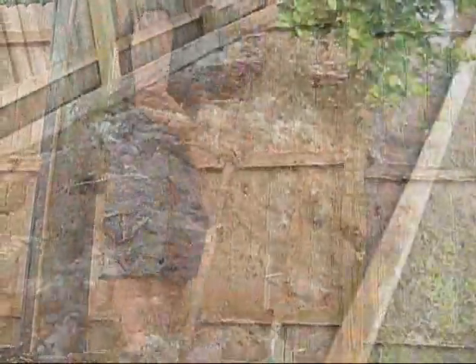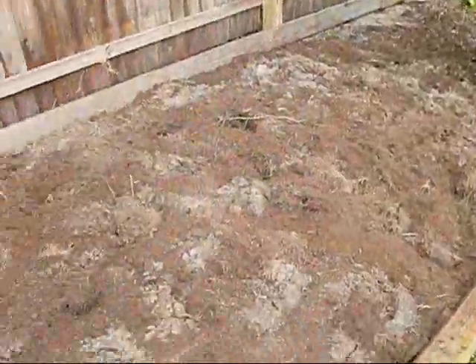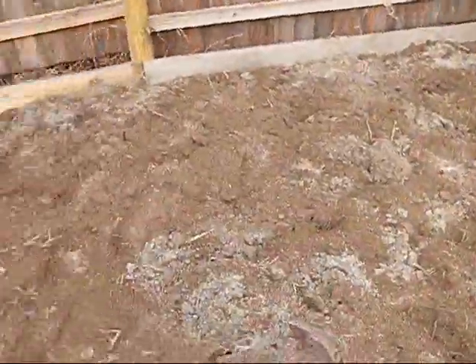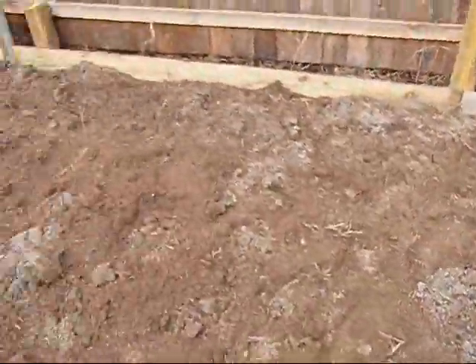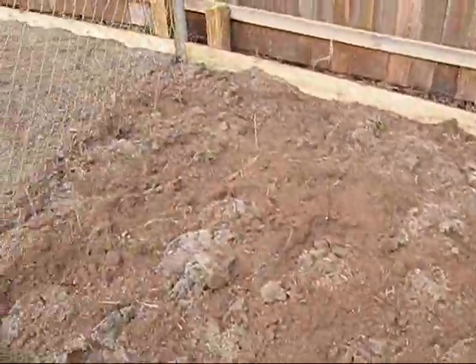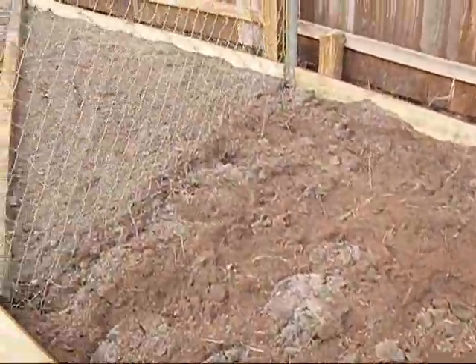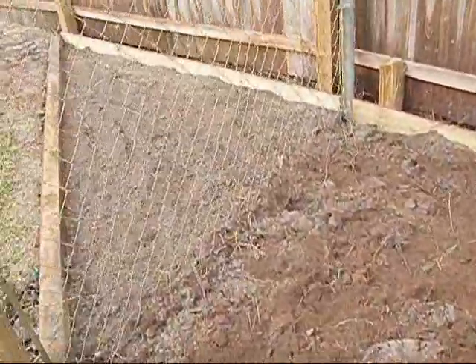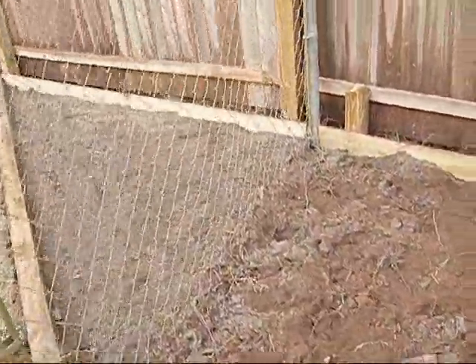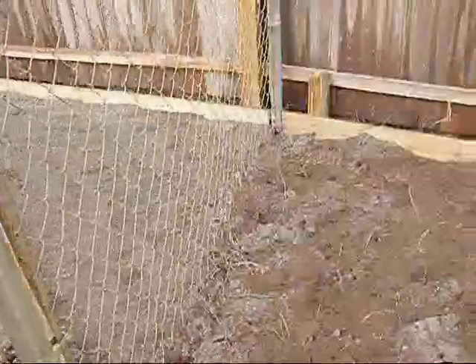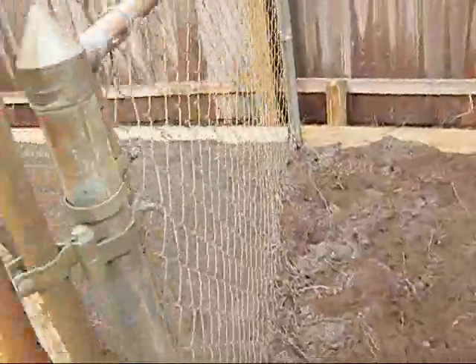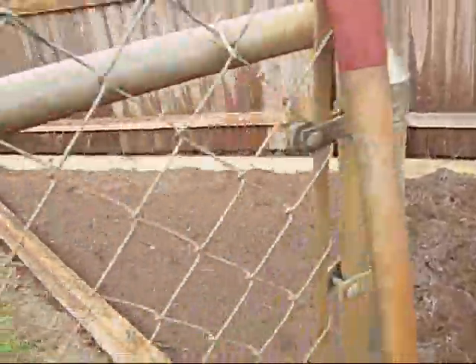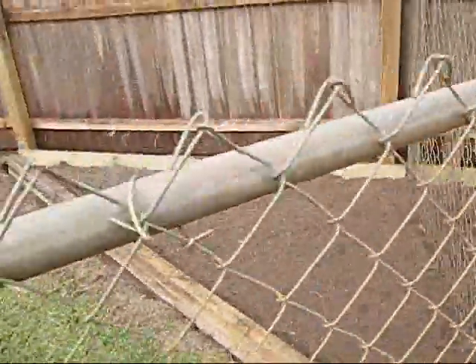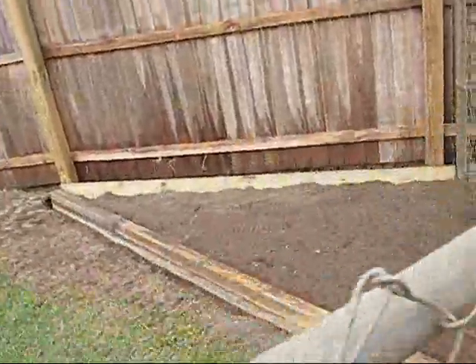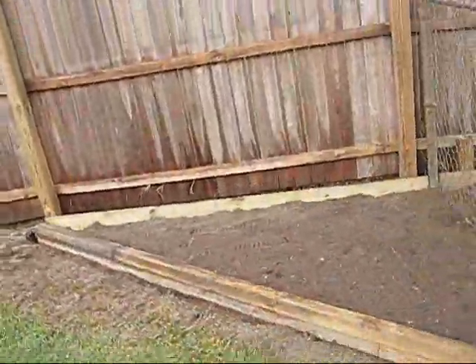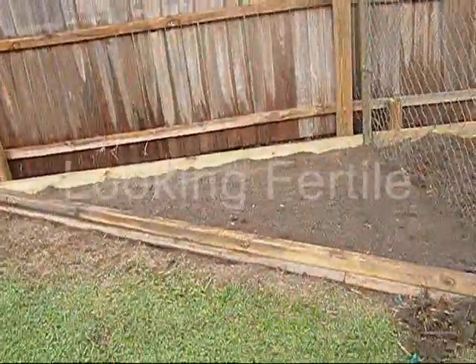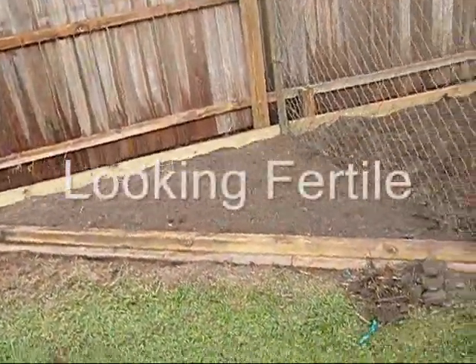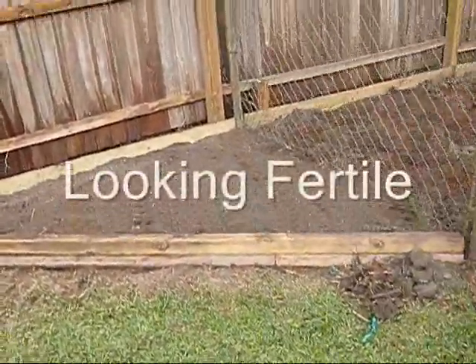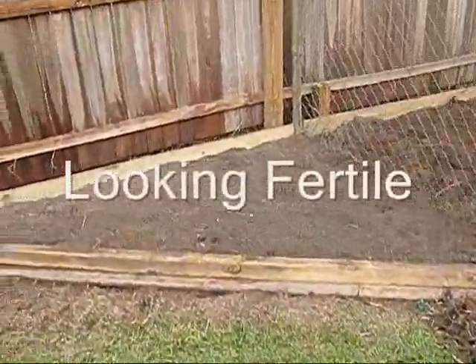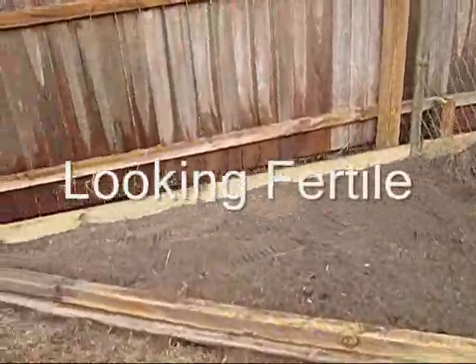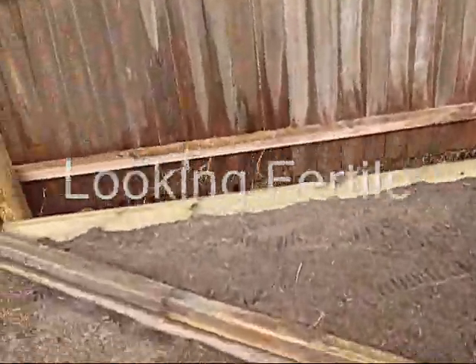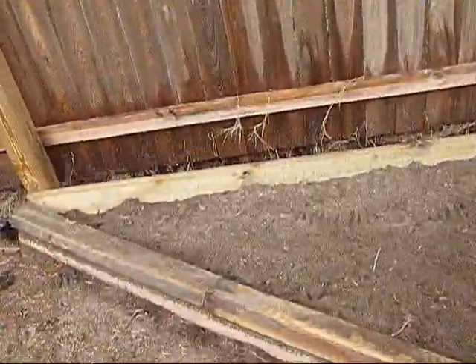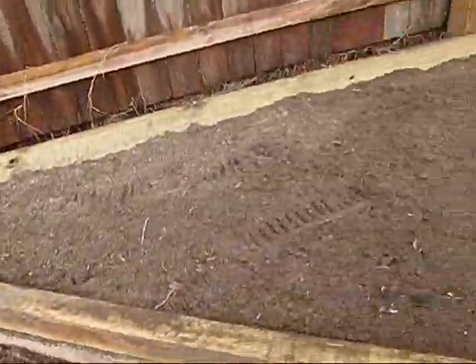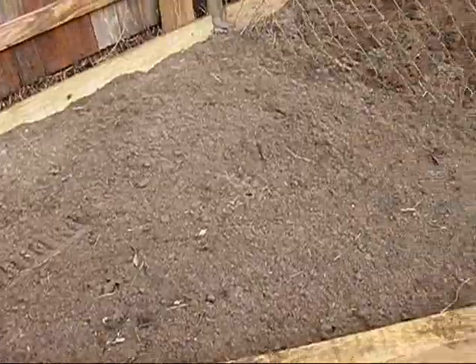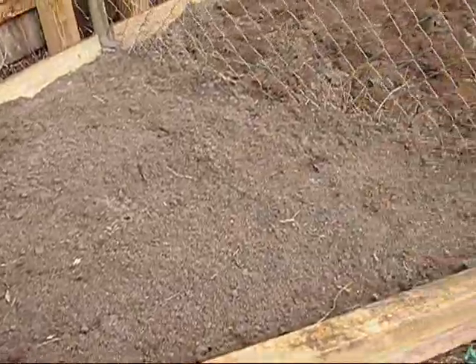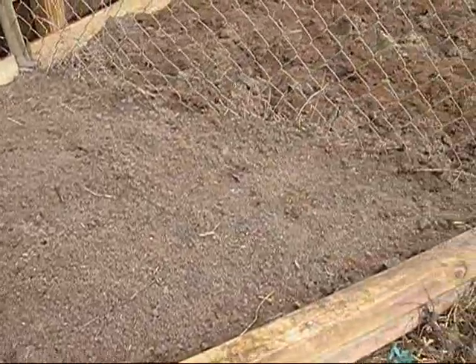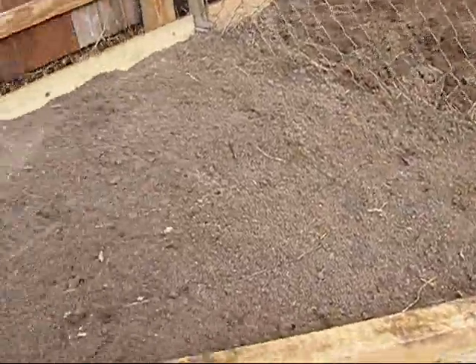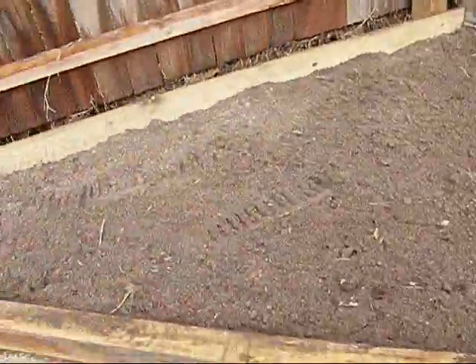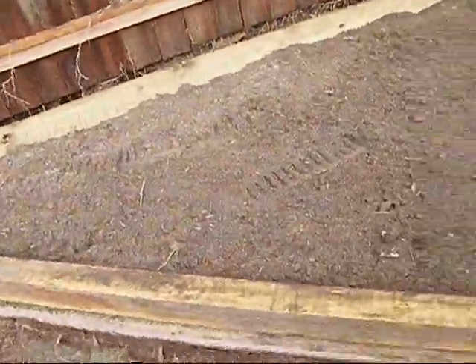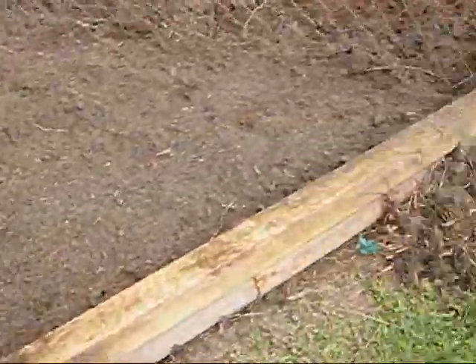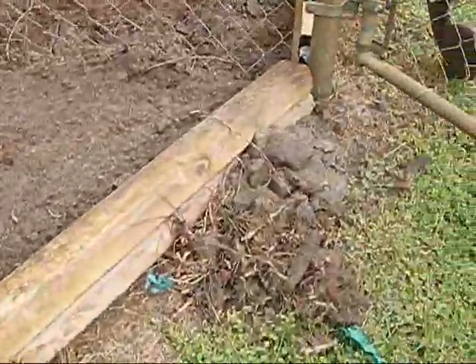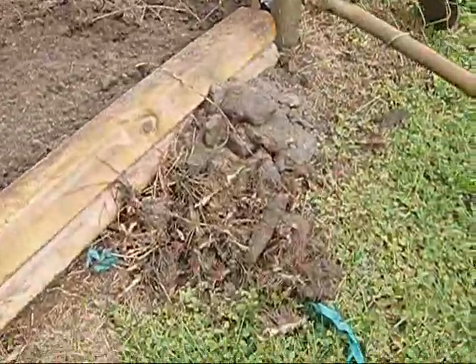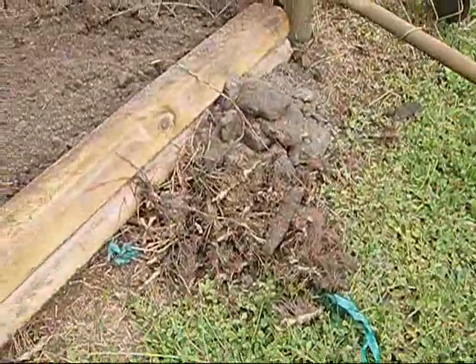This is tilled the second time, including compost, wood ash, peat moss, fertilizer, and lime. And then over here is tilled the third time to get it to the consistency that I want. And of course you pull out the debris as you go.